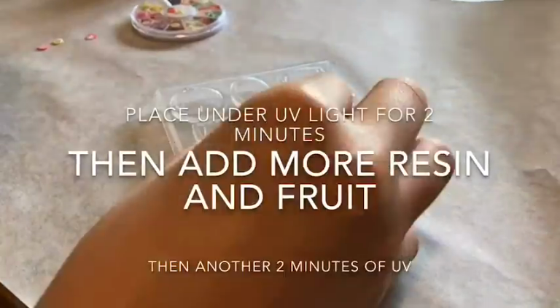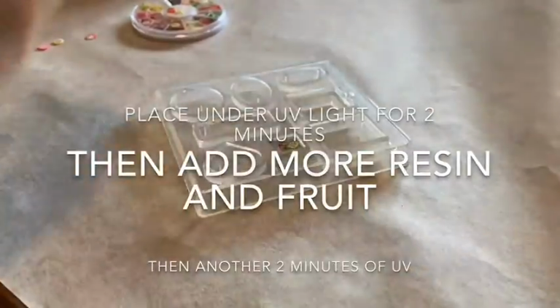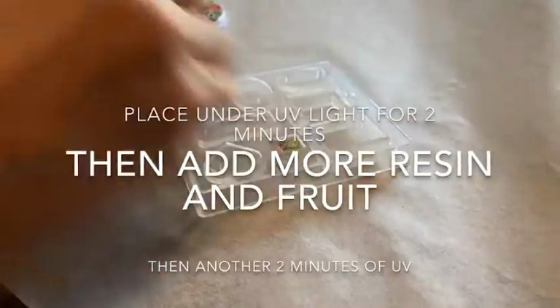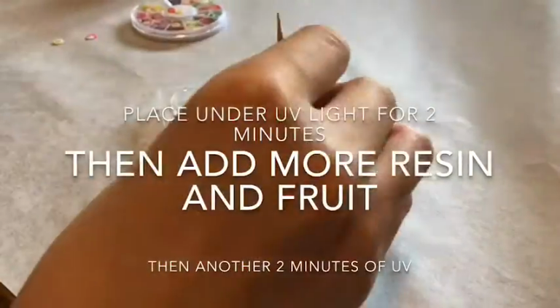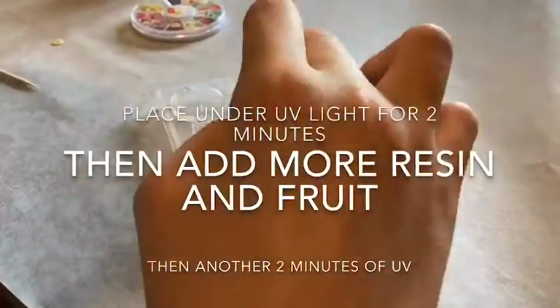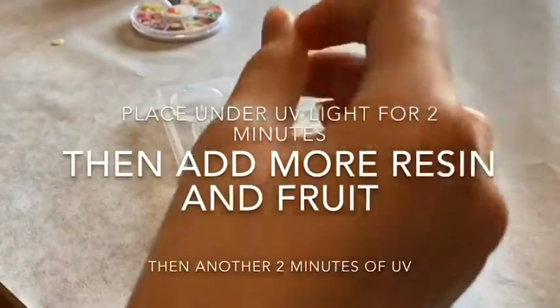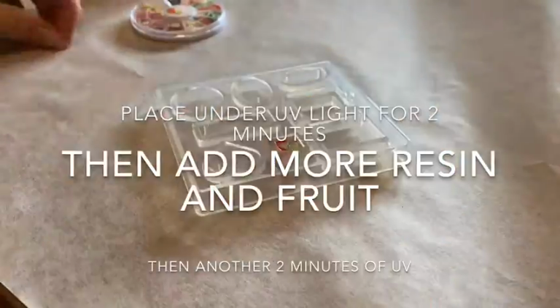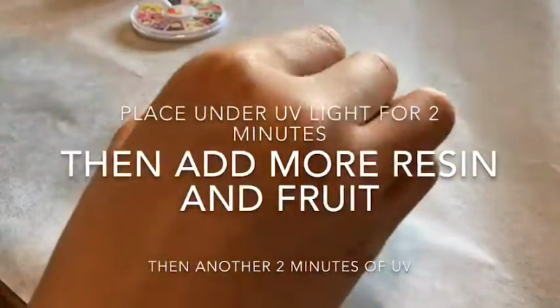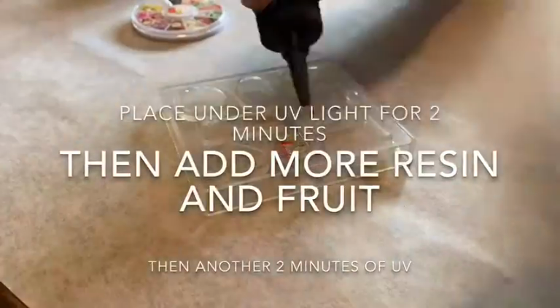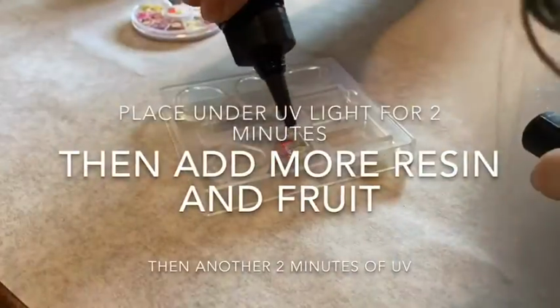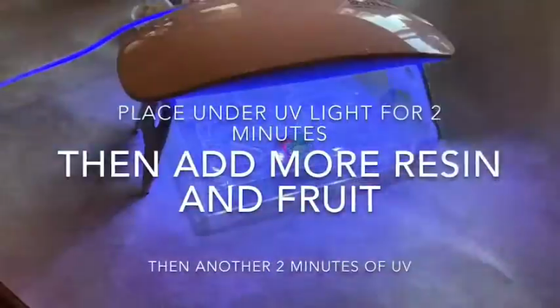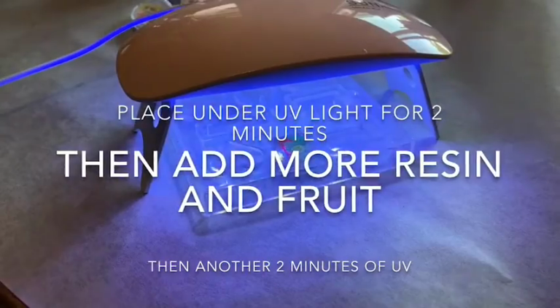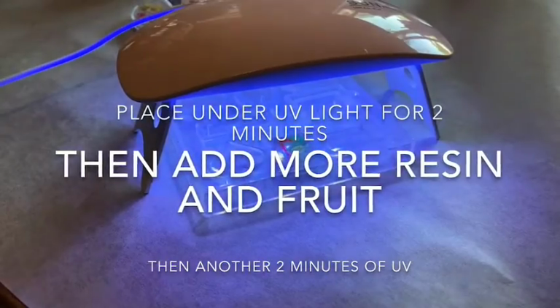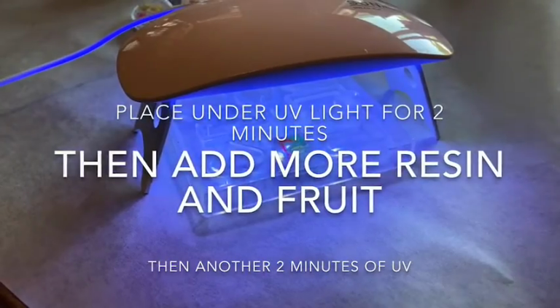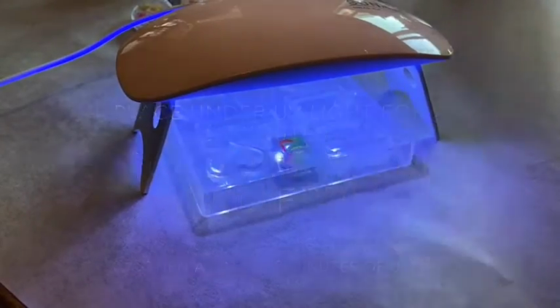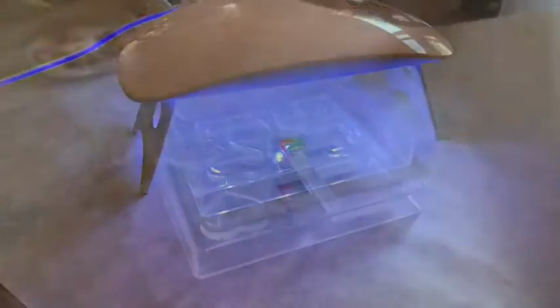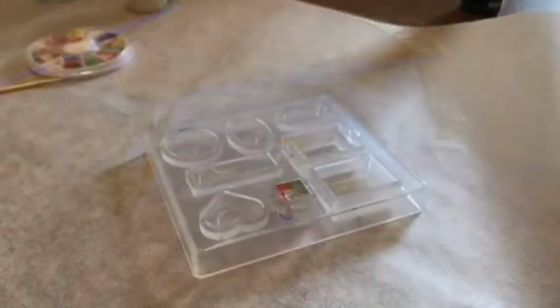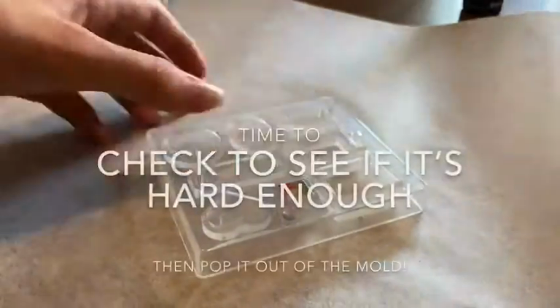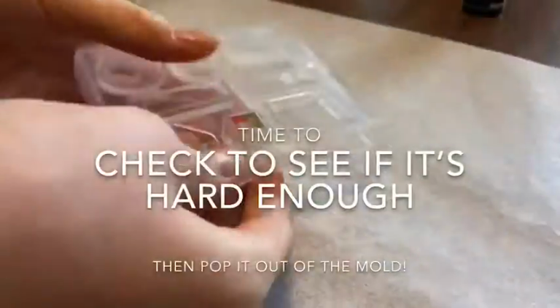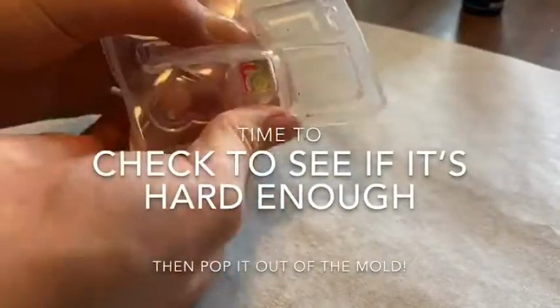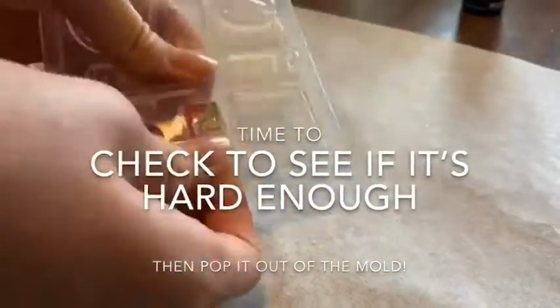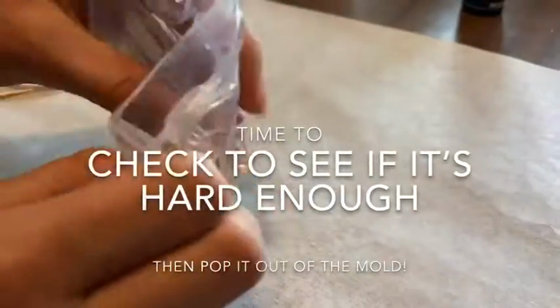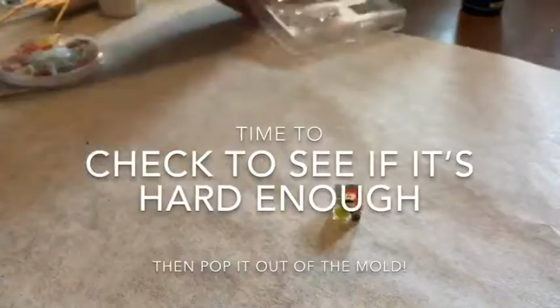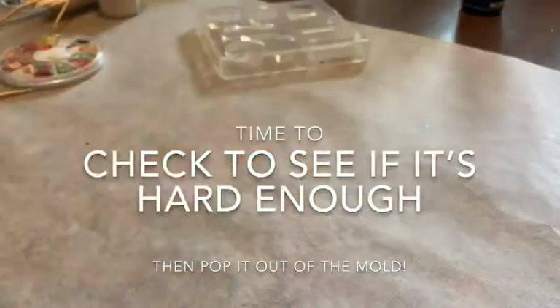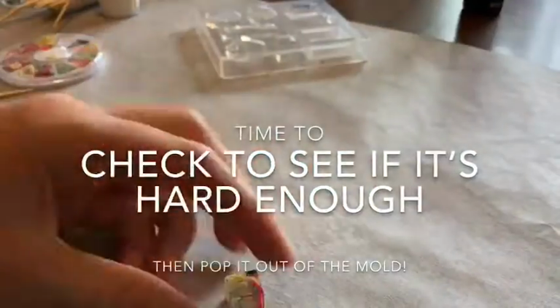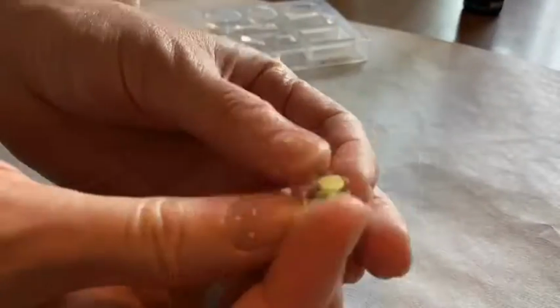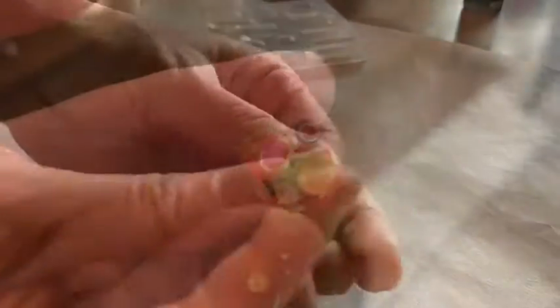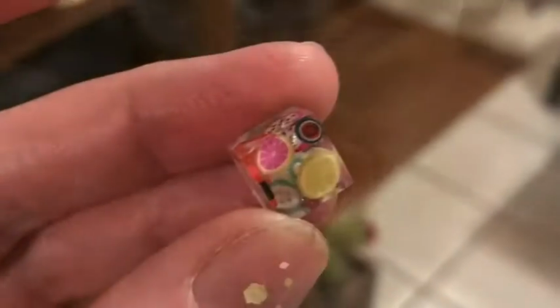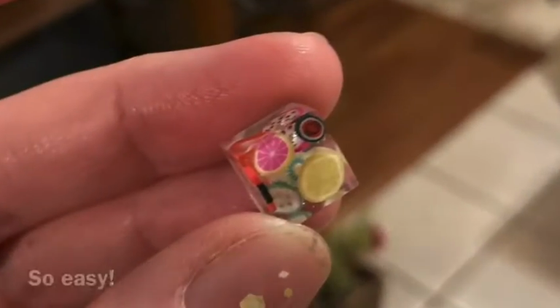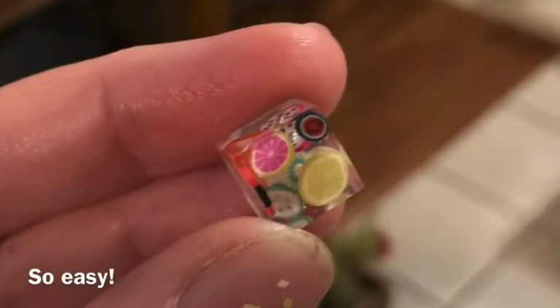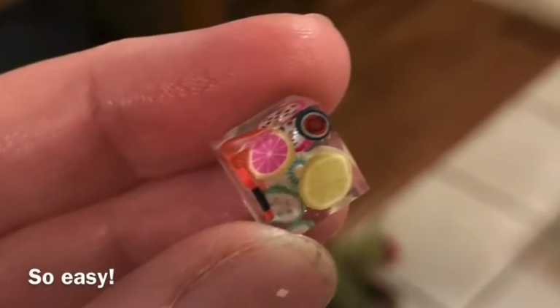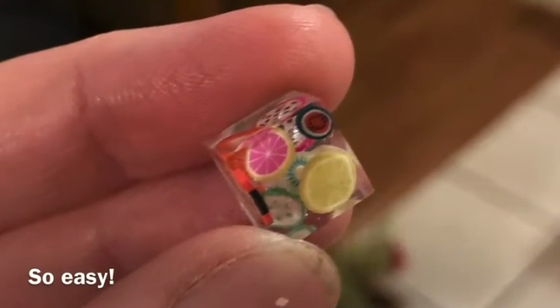Then add a little more resin and slices, and give it more time under the light. Check to see if it's nice and hard, pop it out, and there you have it — super, super easy.